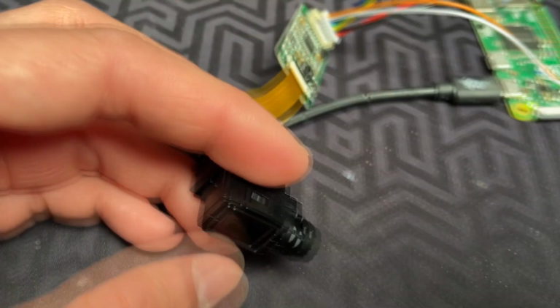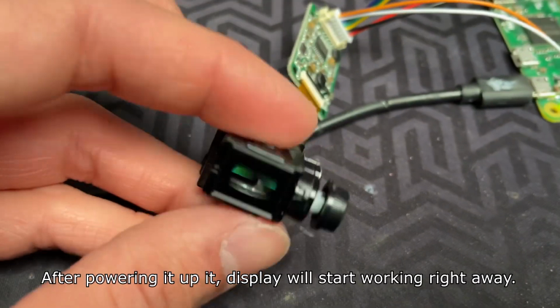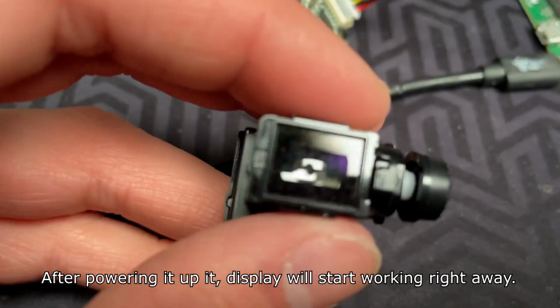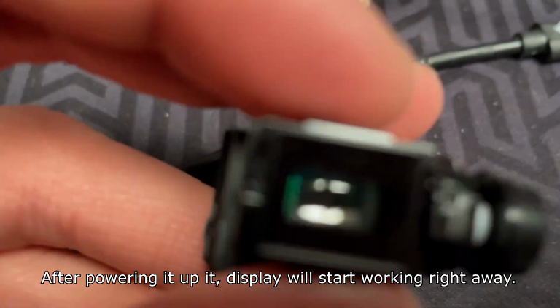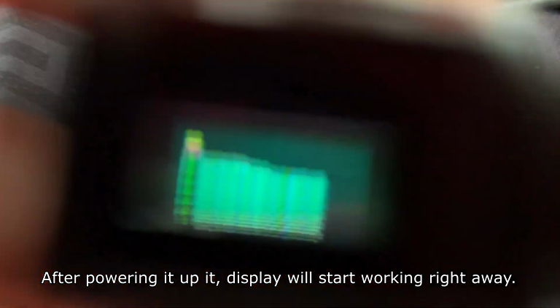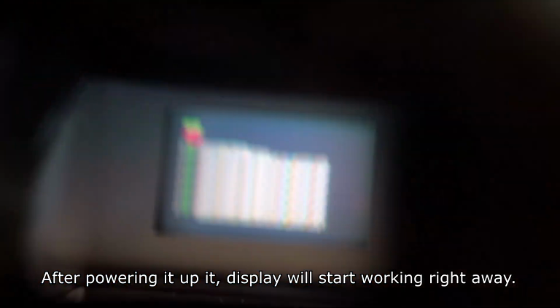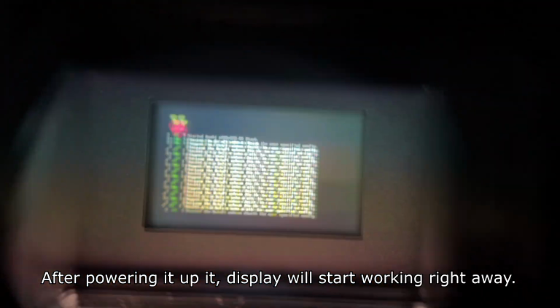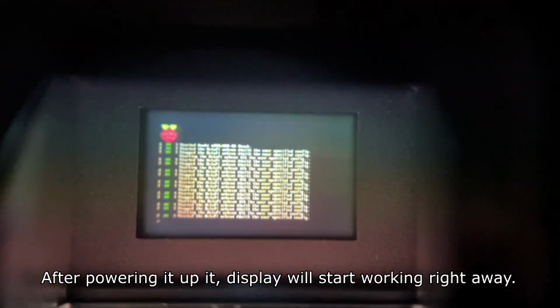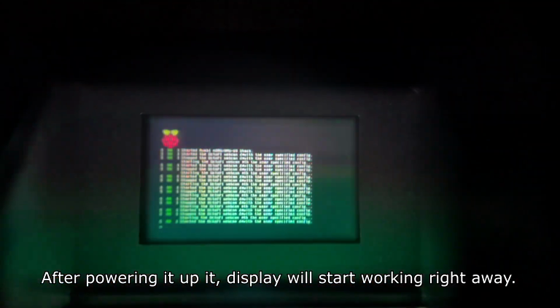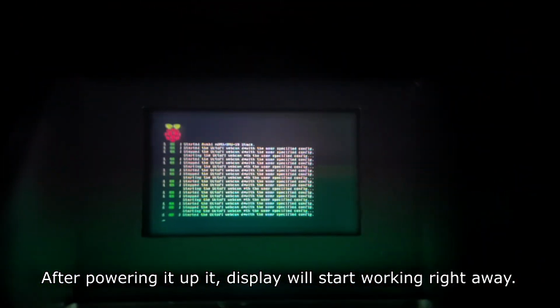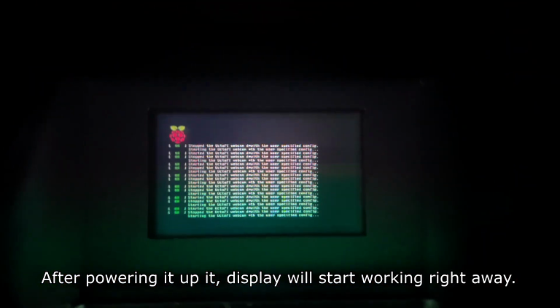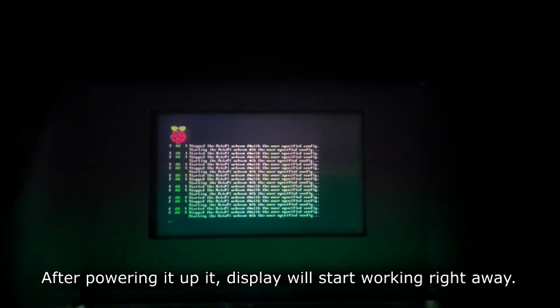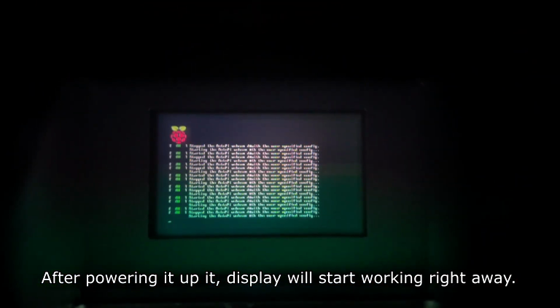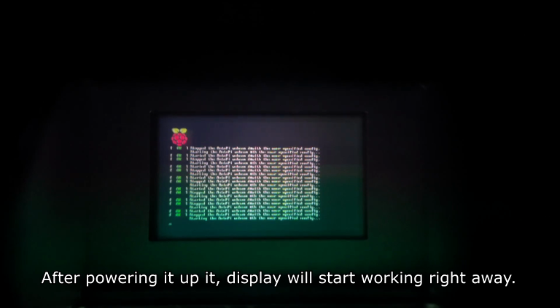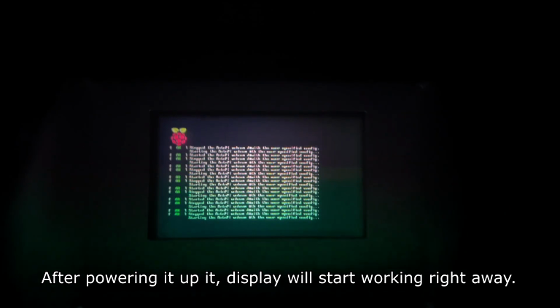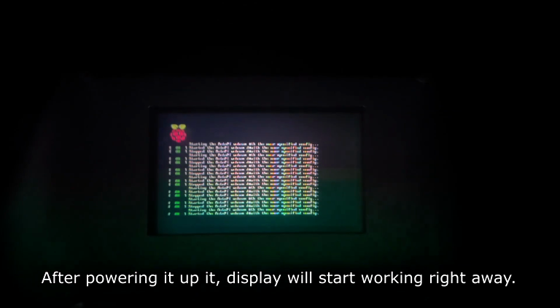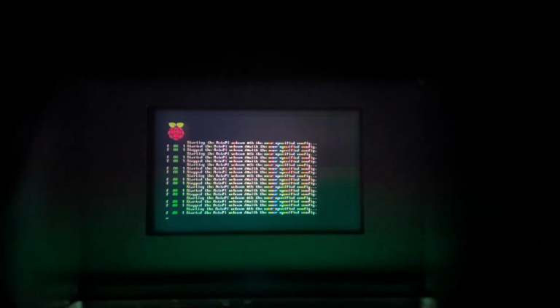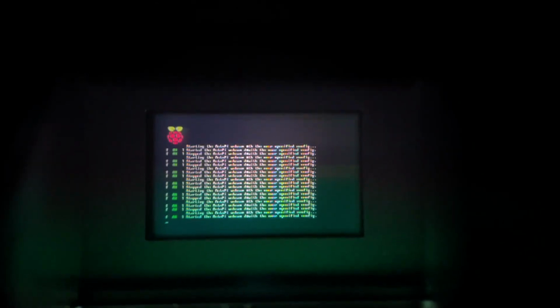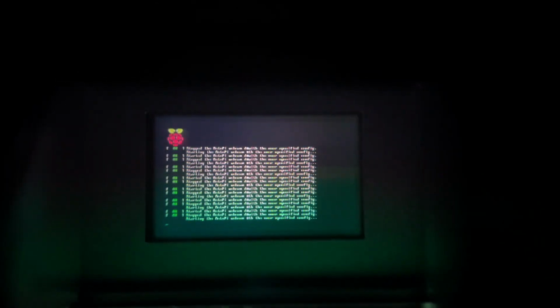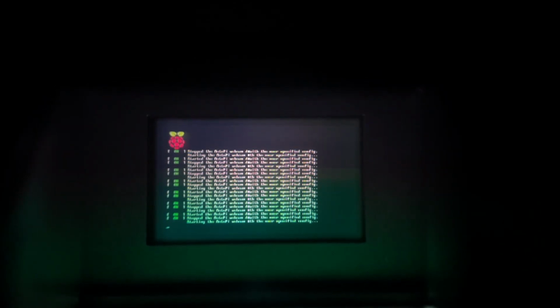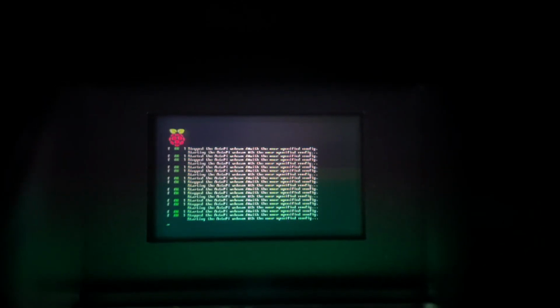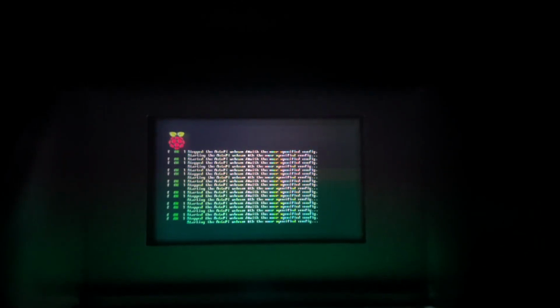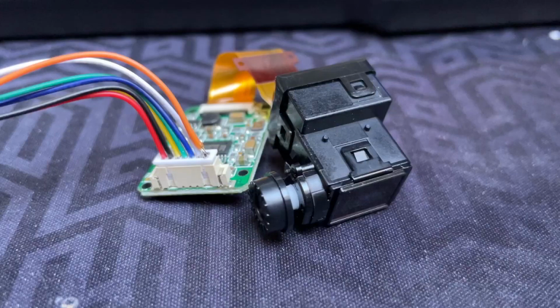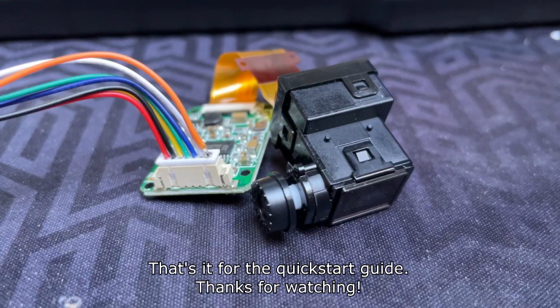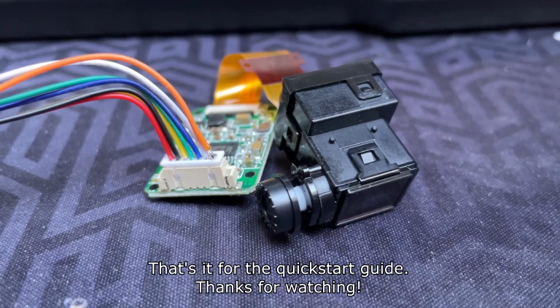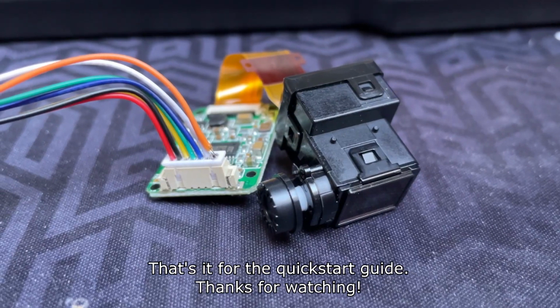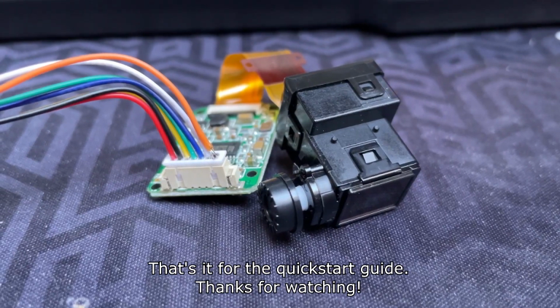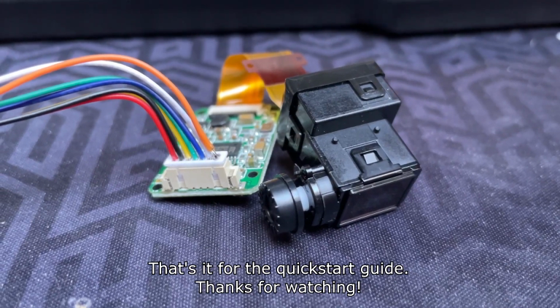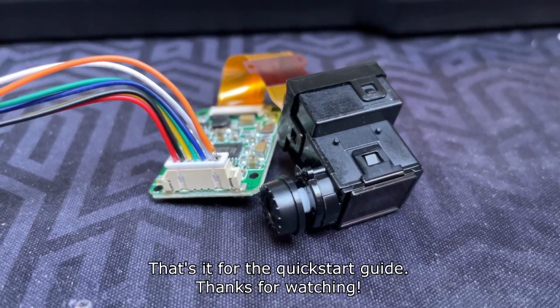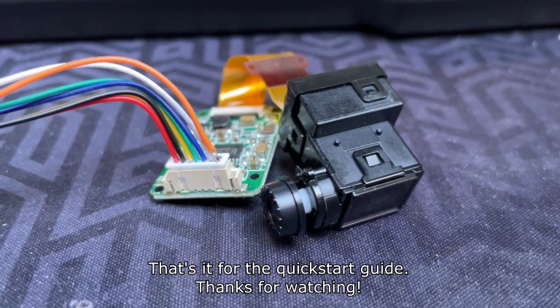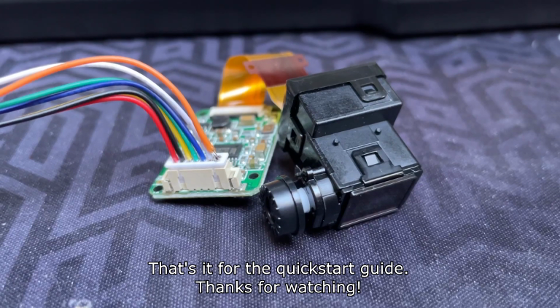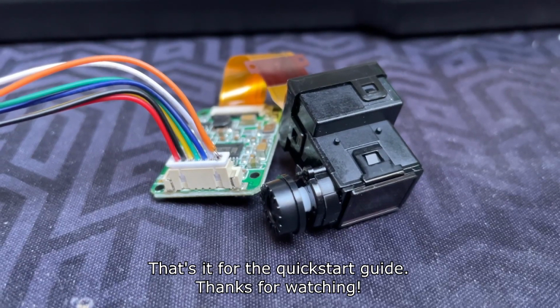After powering it up, the display will start working right away. And that's it for the quick start guide. Thanks for watching.